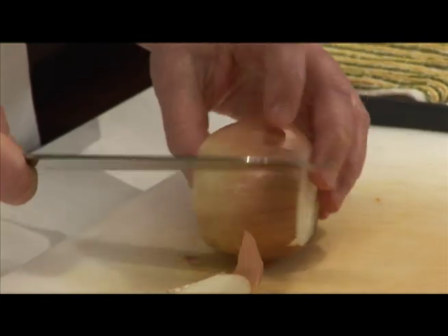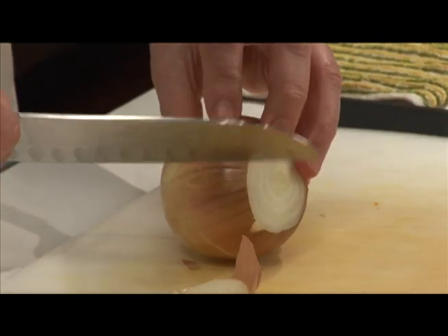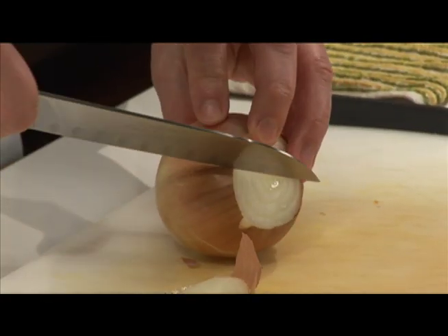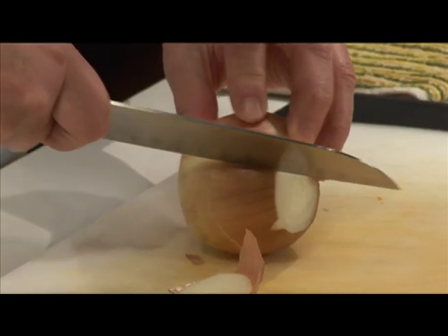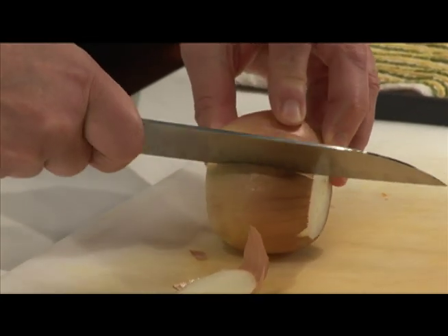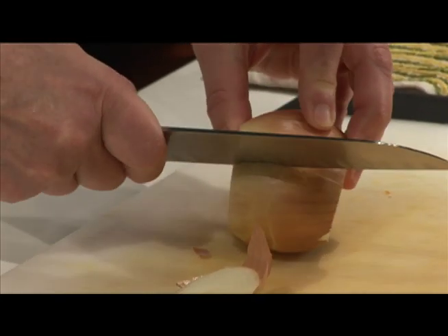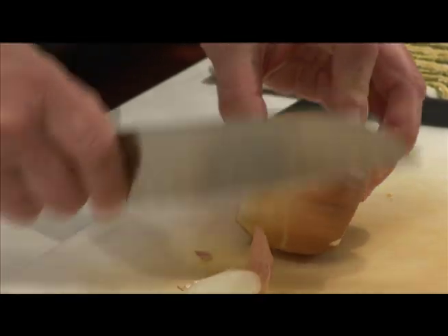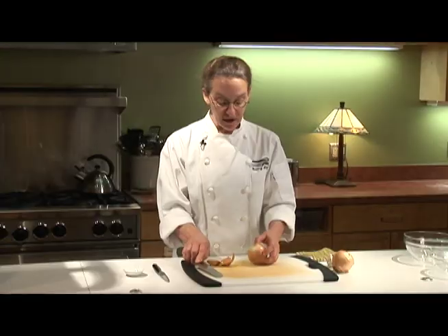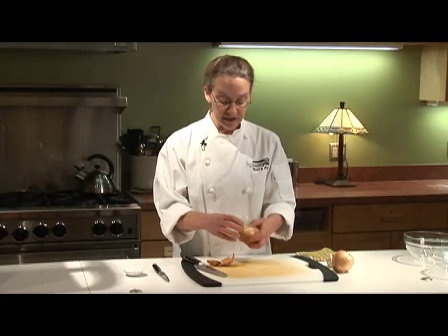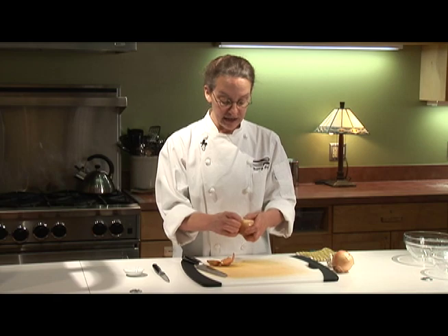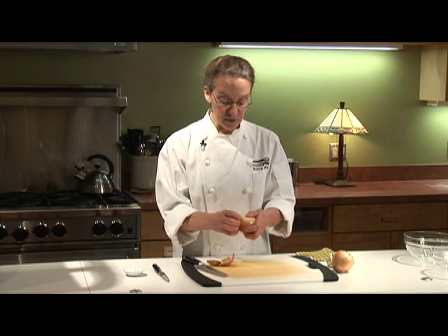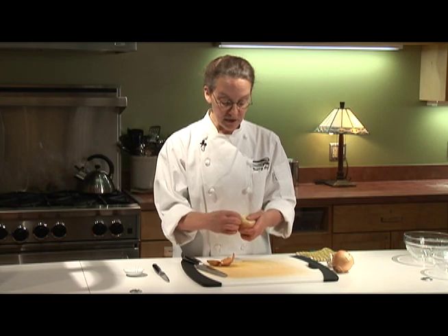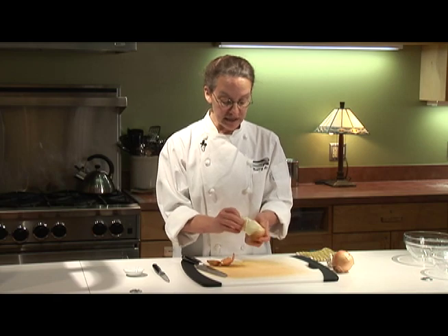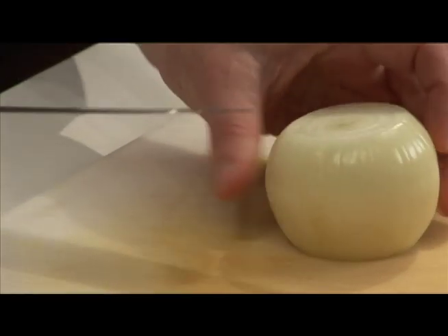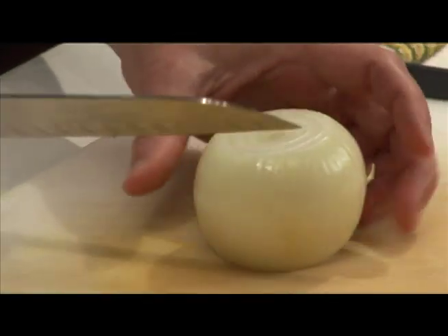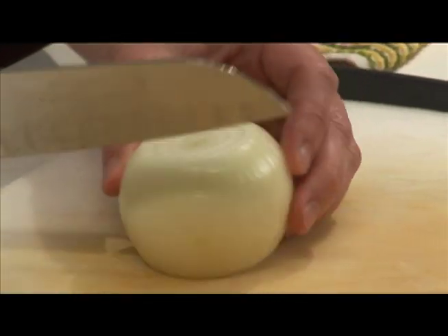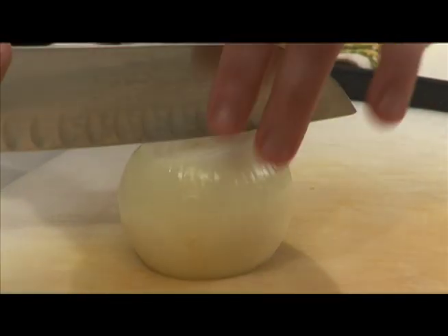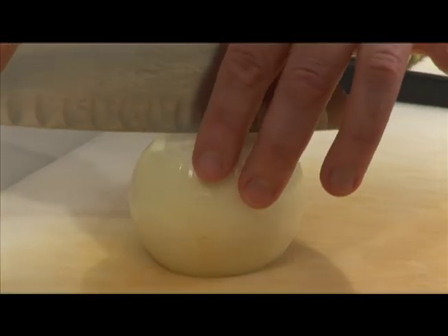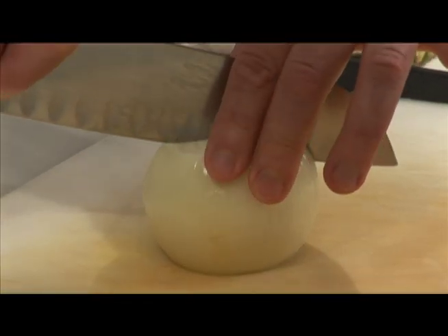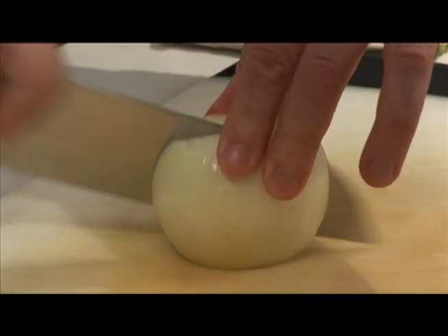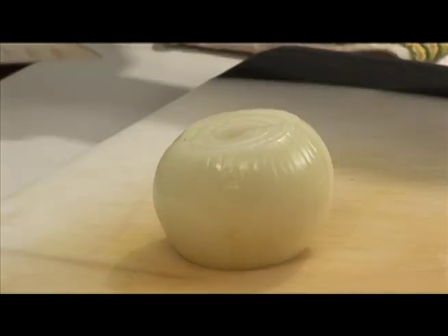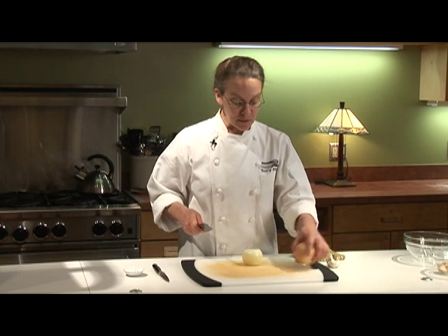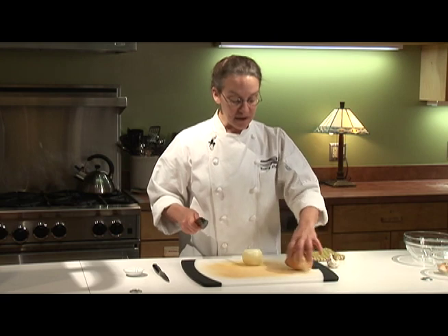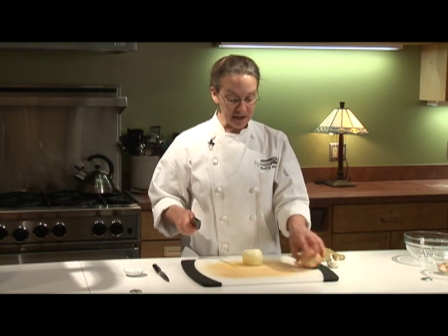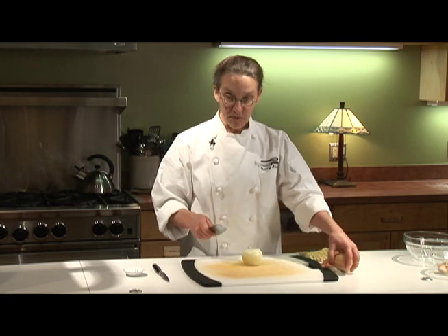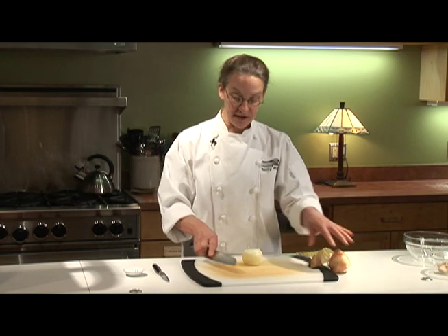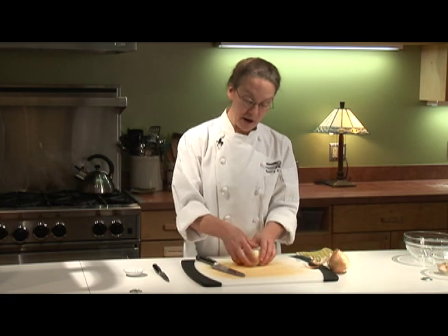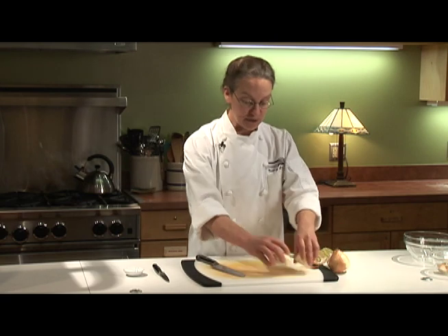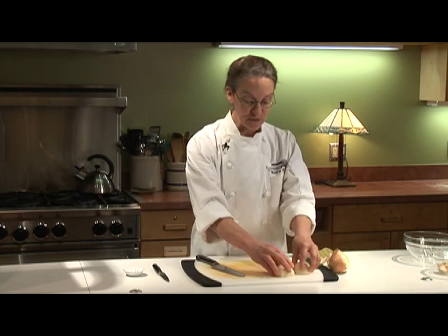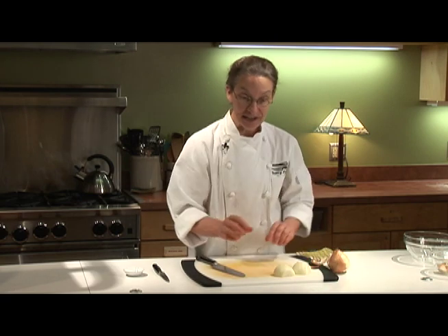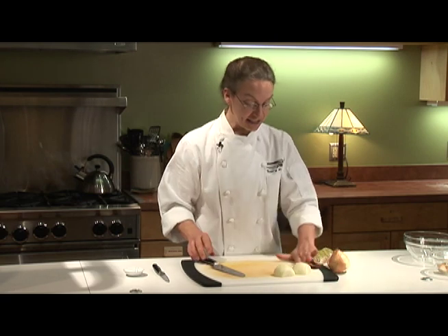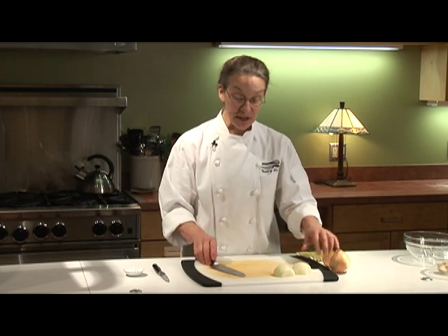So you cut off the ends and then cut a little door in the side and remove the outer skin. Now you cut your onion in half, and now instead of having a rolling-around-on-the-cutting-board onion, now I have two flat onions that stay in place.